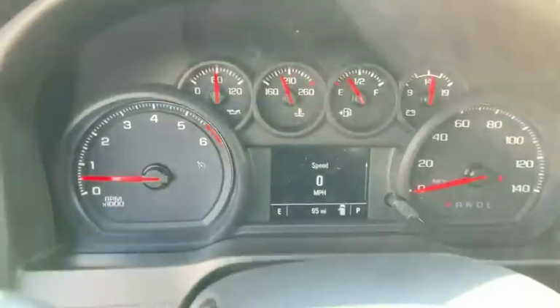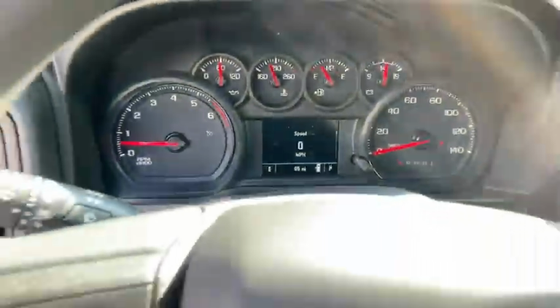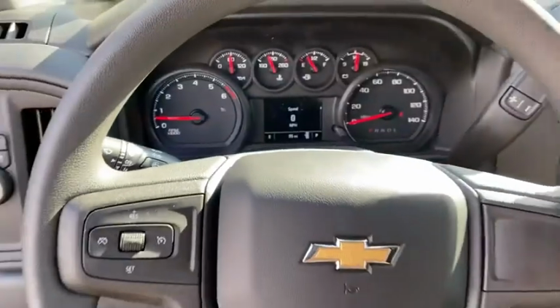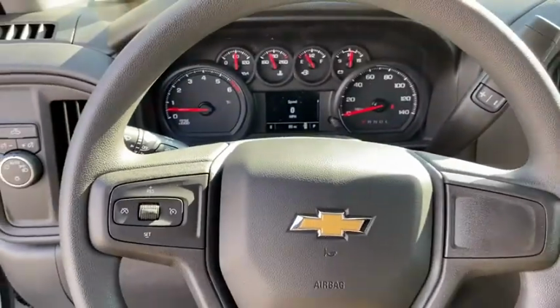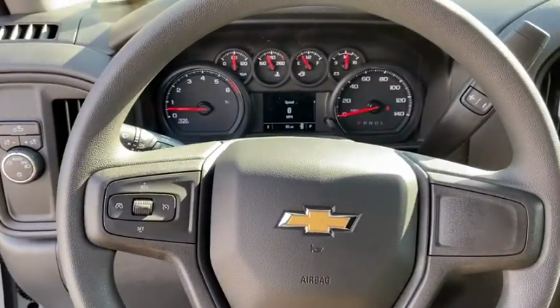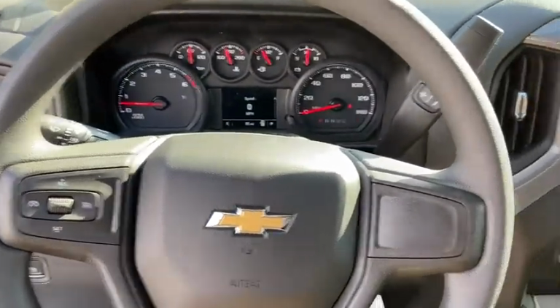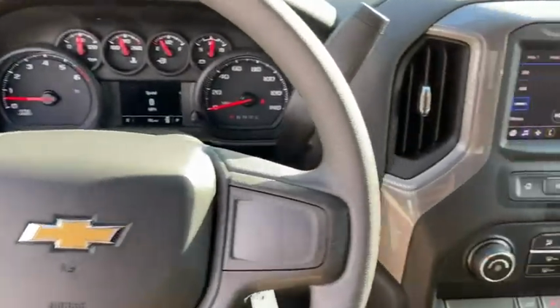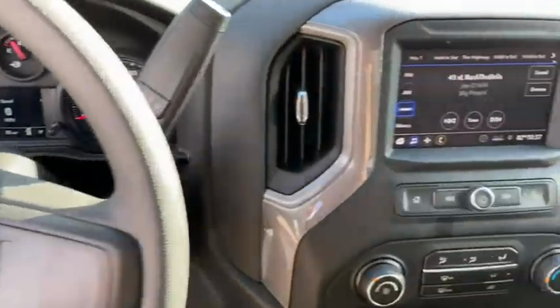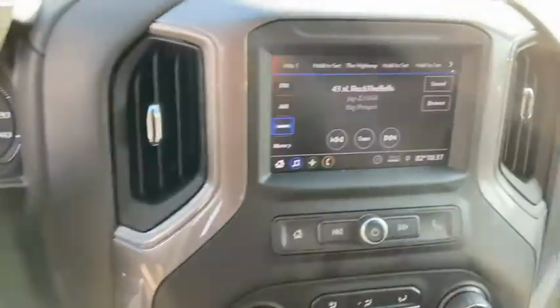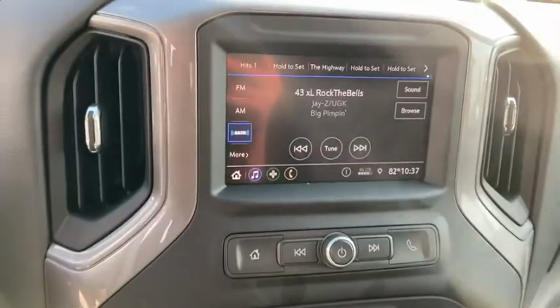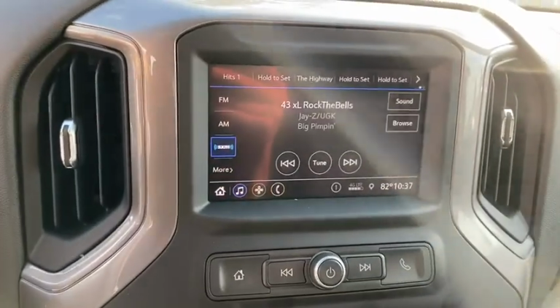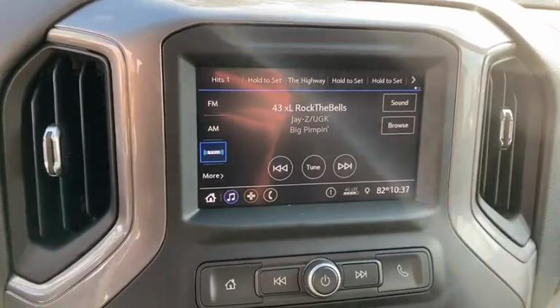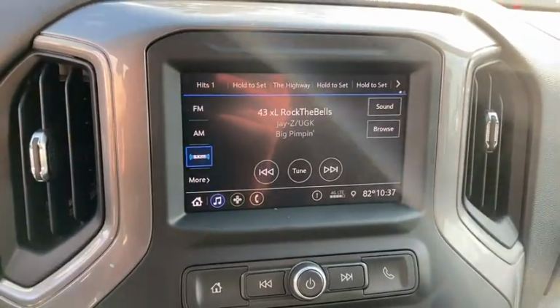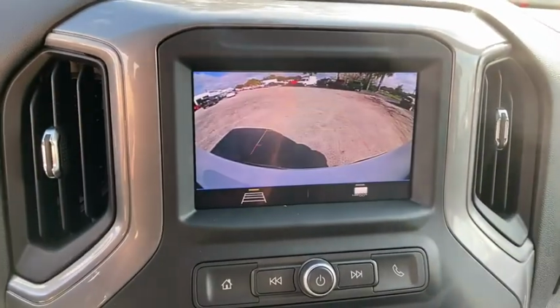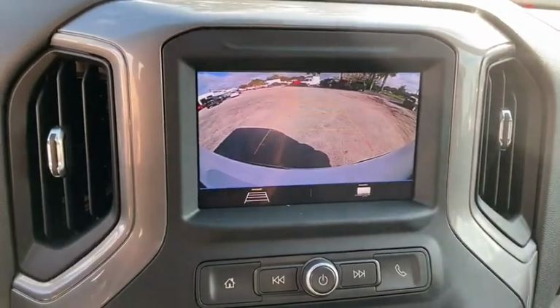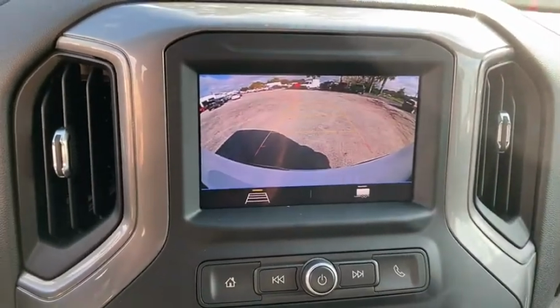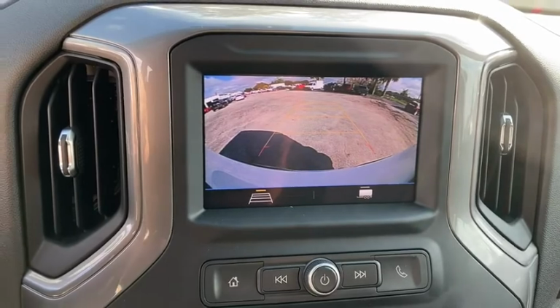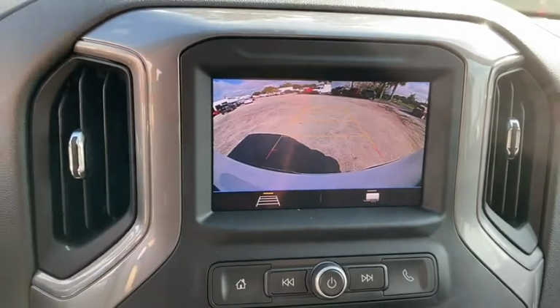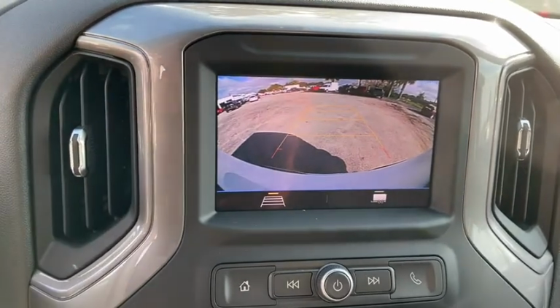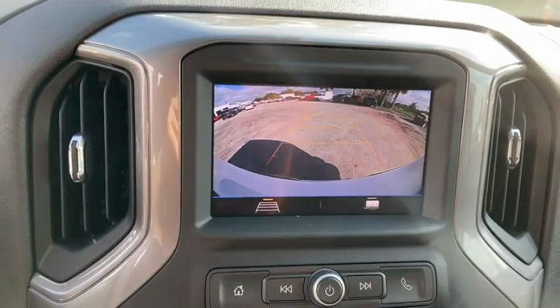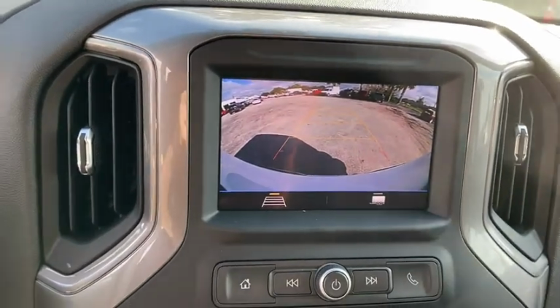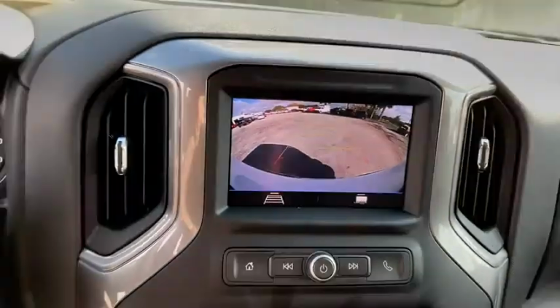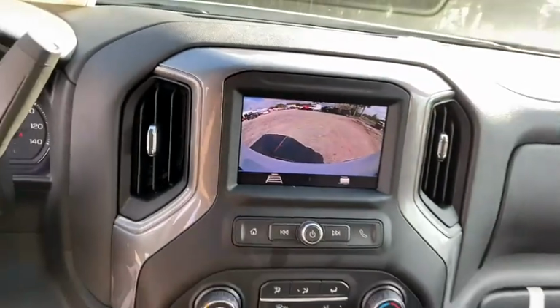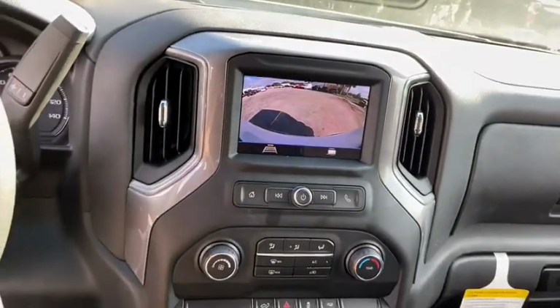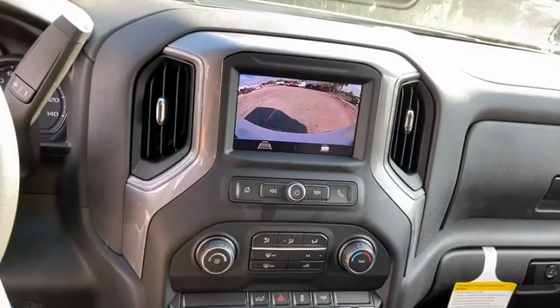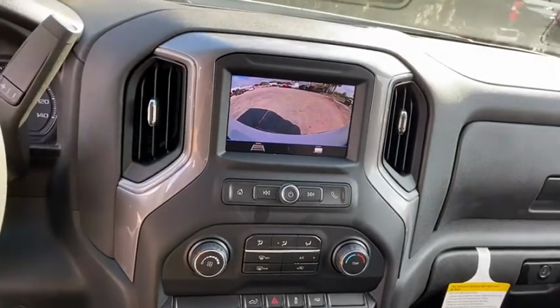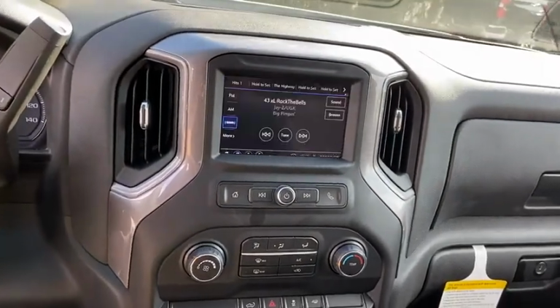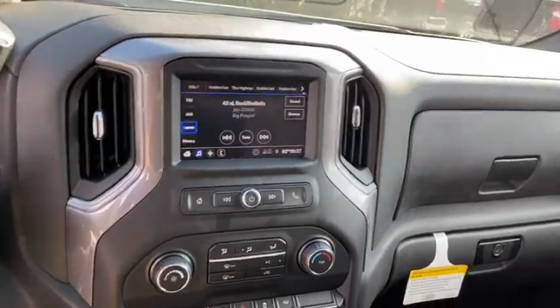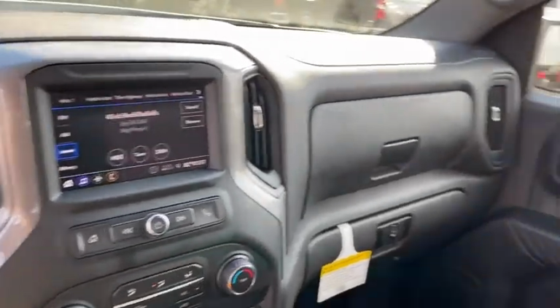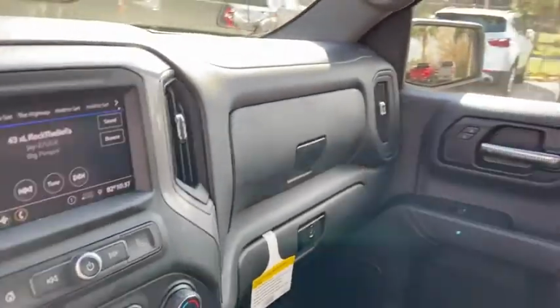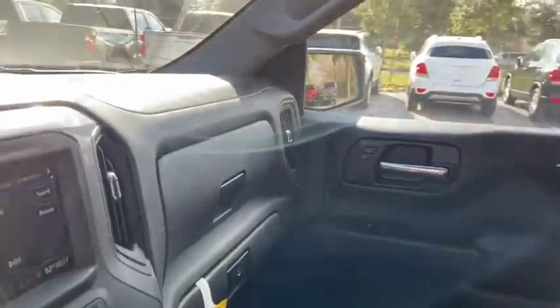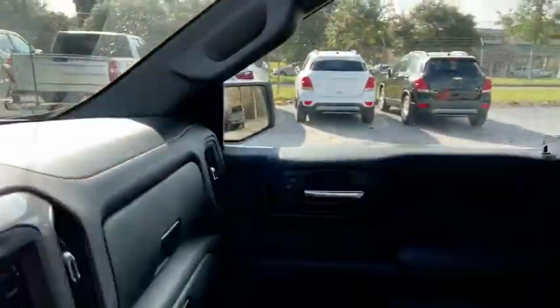Compass, trip computer, power windows, panic alarm, brake assist, tachometer, remote keyless entry, overhead console, front reading lamps, cloth seat trim, driver vanity mirror.